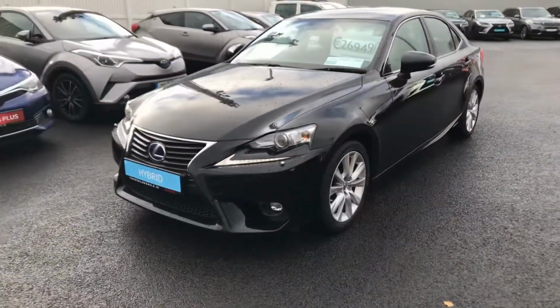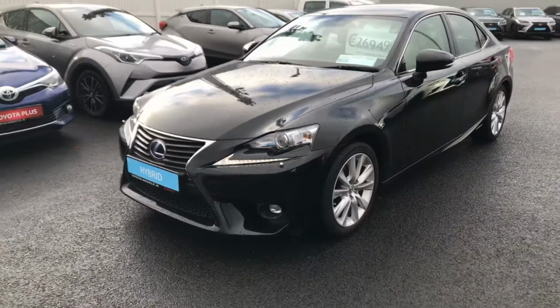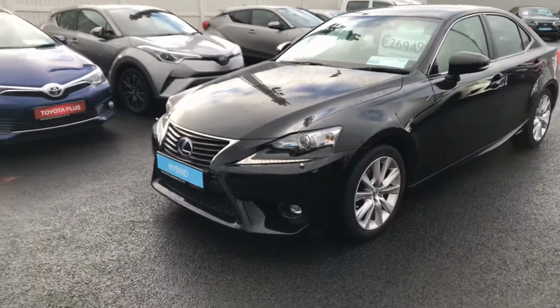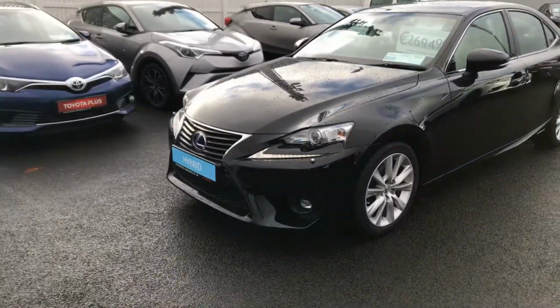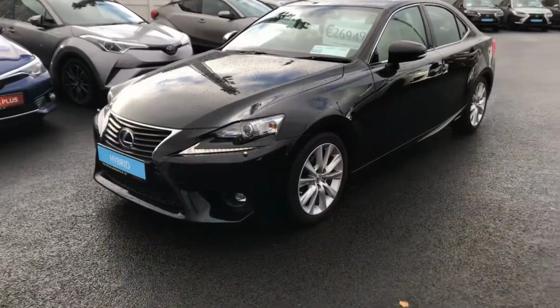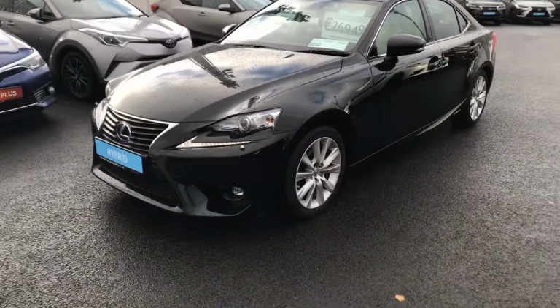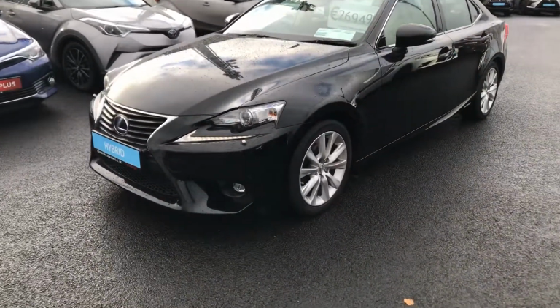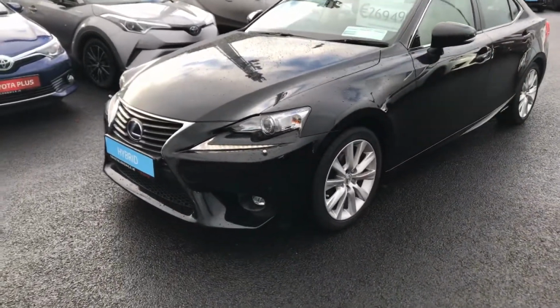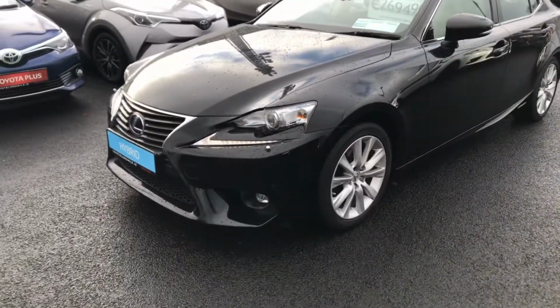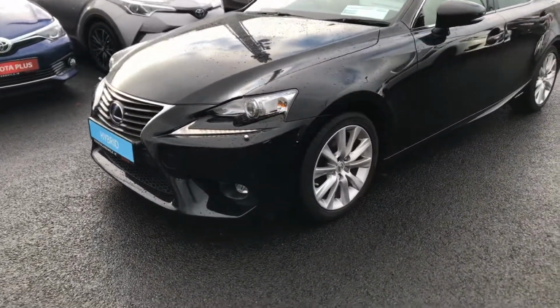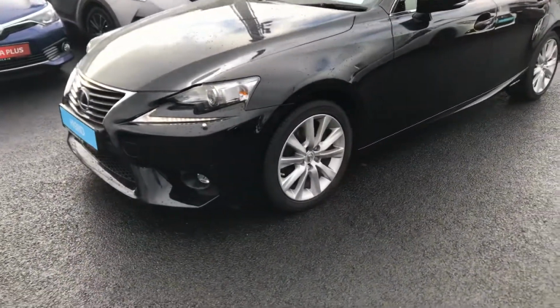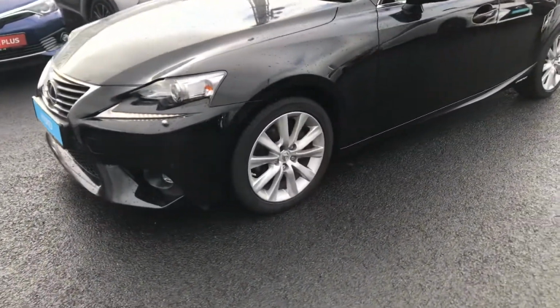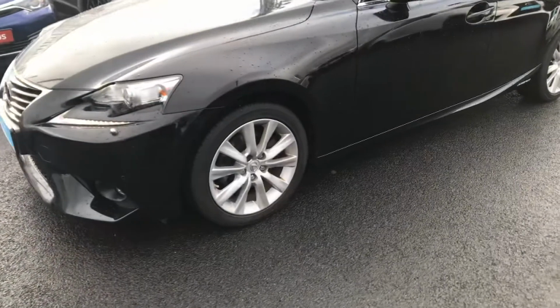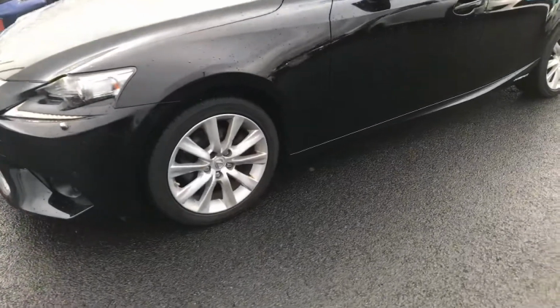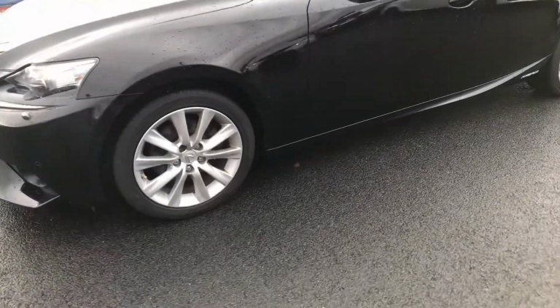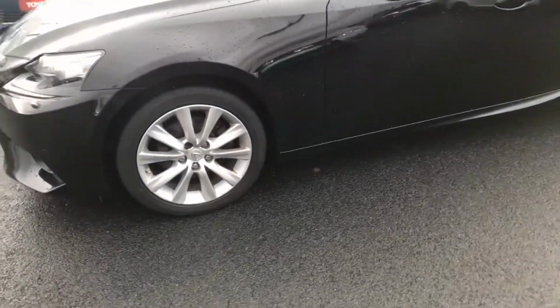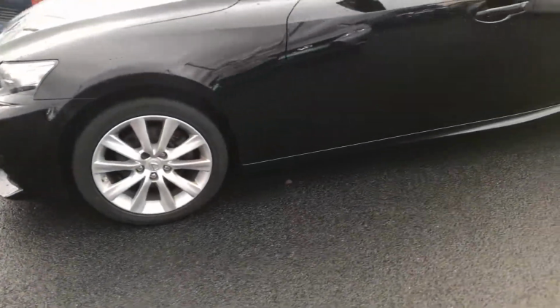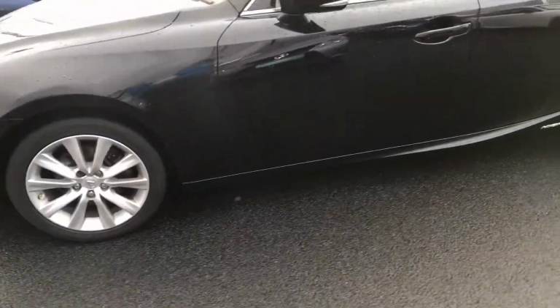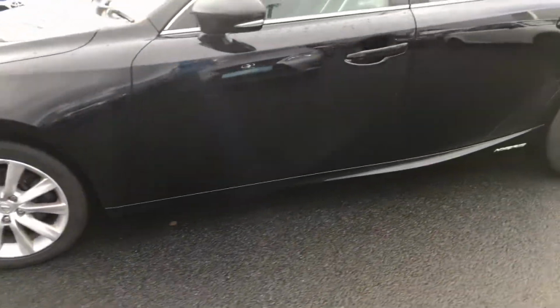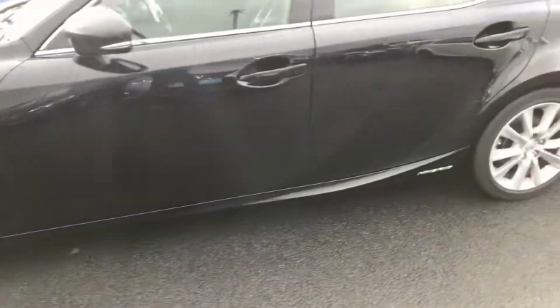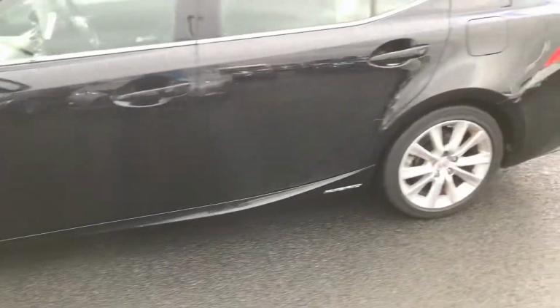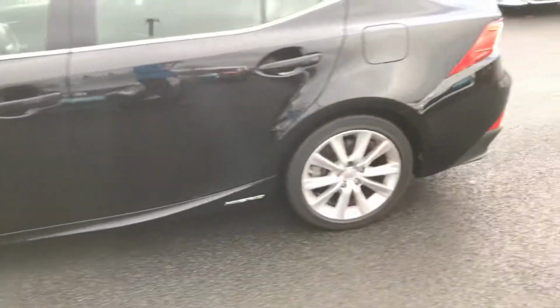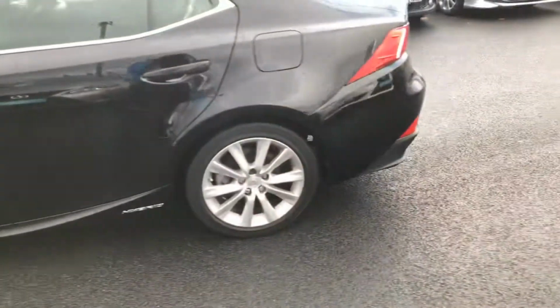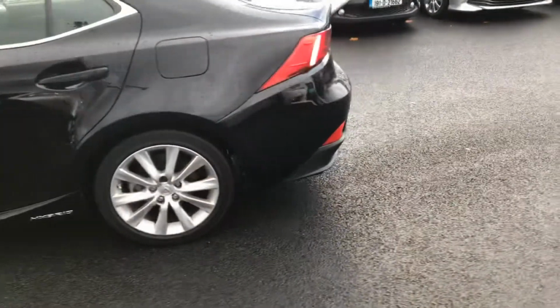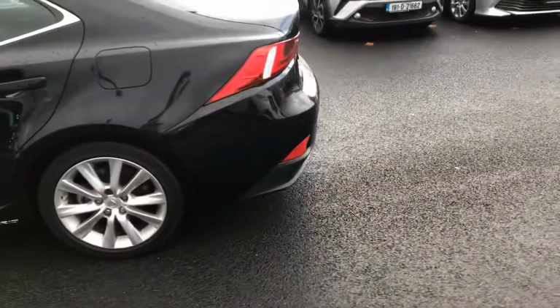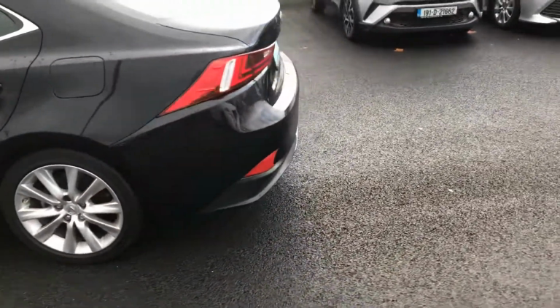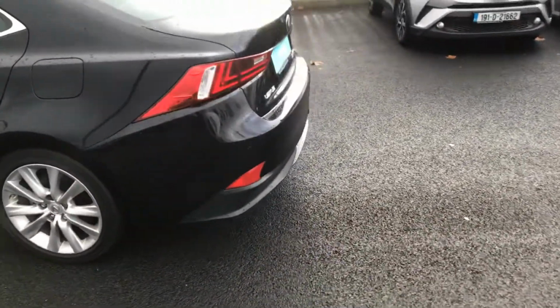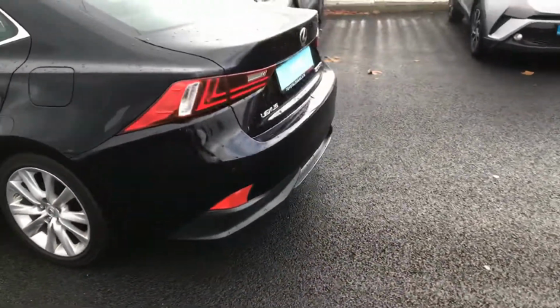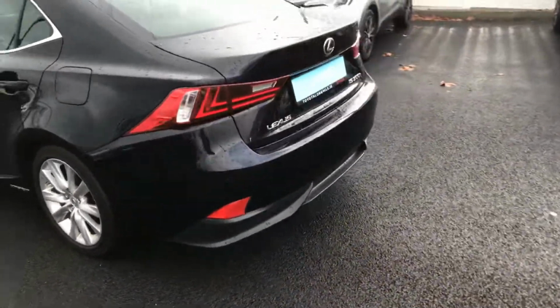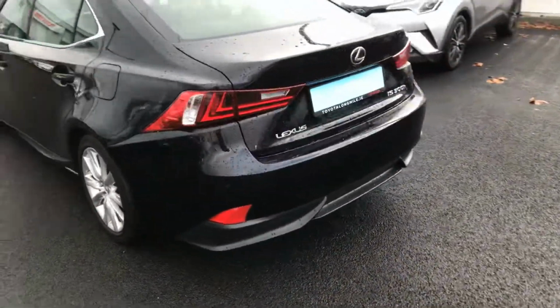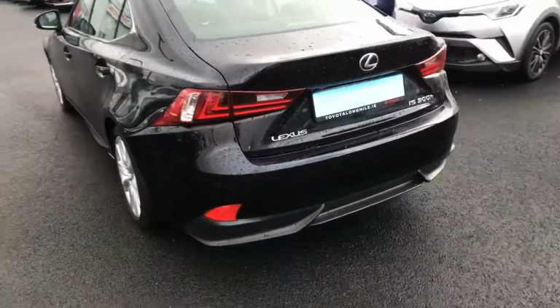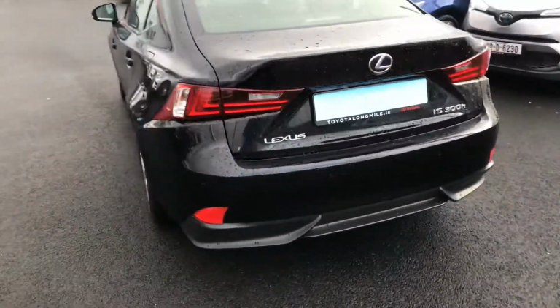This car is featured with LED daytime running lights, Xenon headlights with washers, front fog lights, 17 inch alloy wheels. It's also featured with parking sensors front and rear, and LED rear taillights.